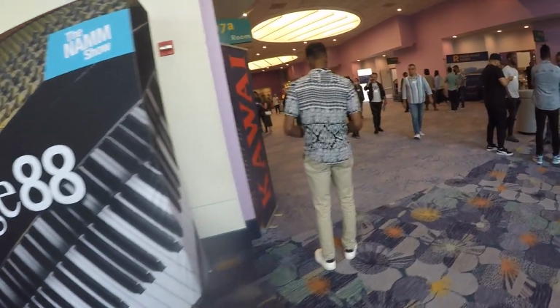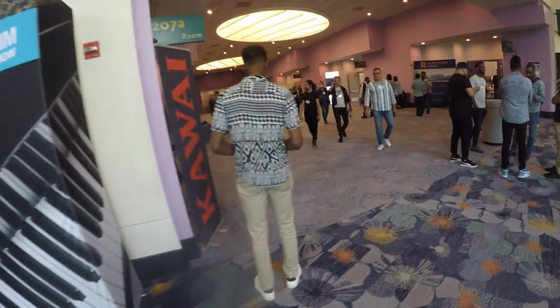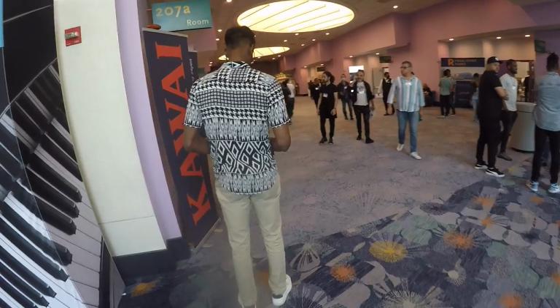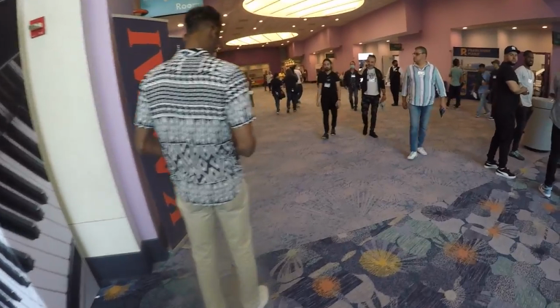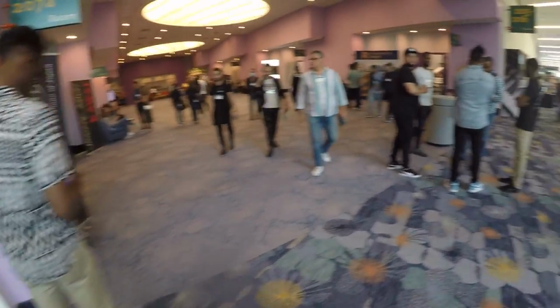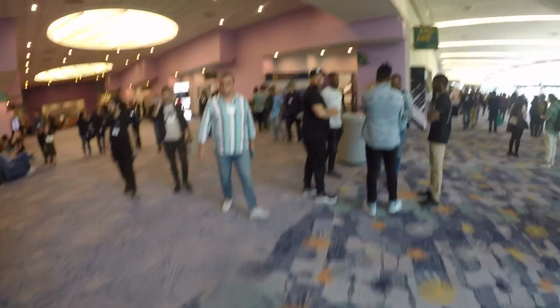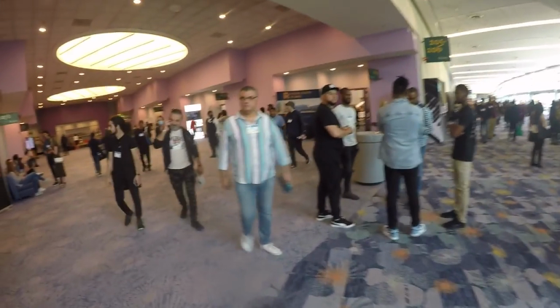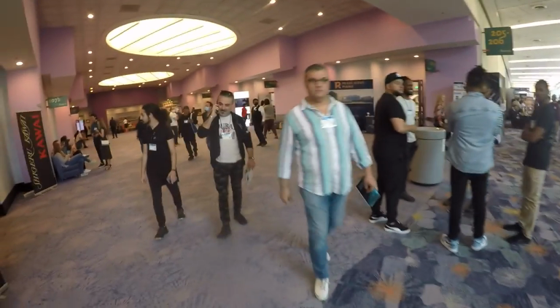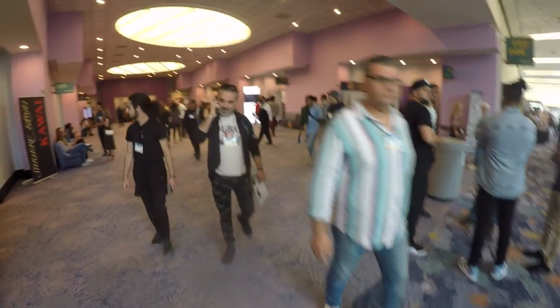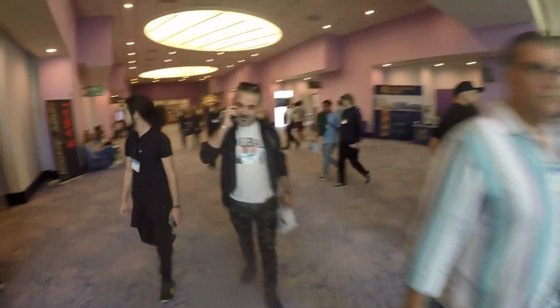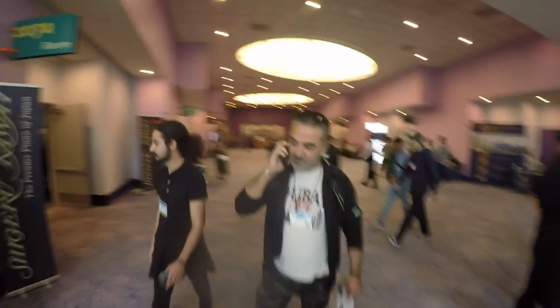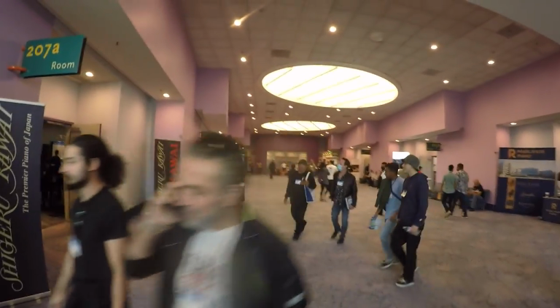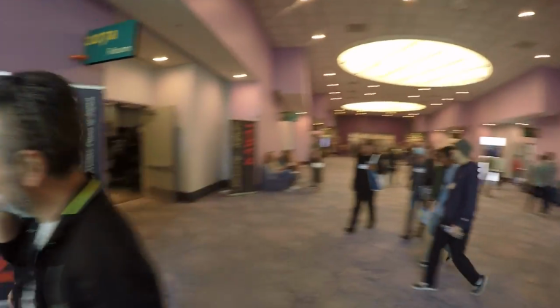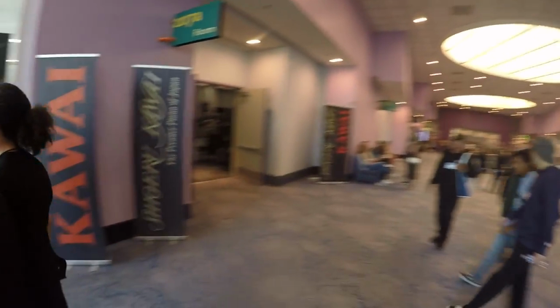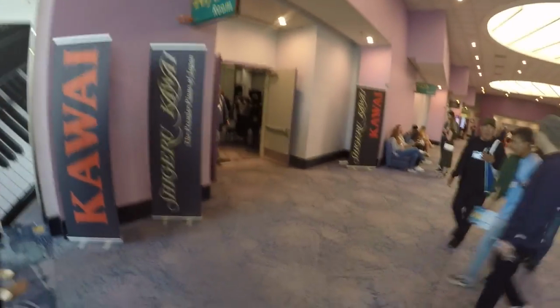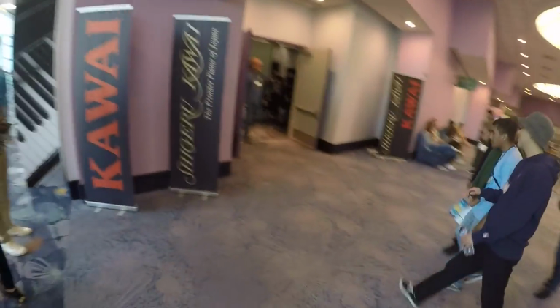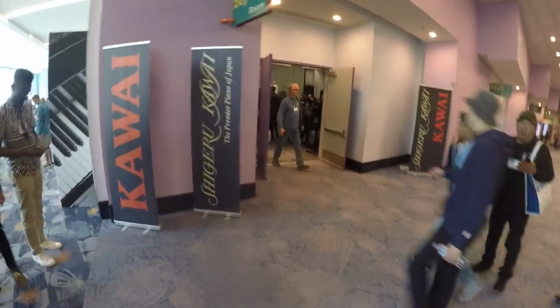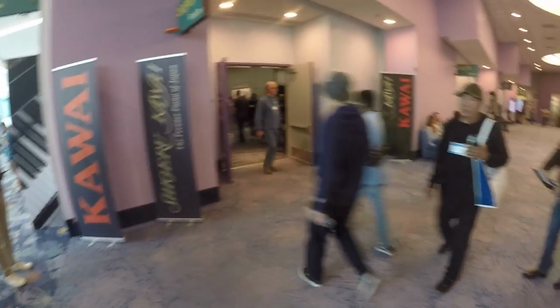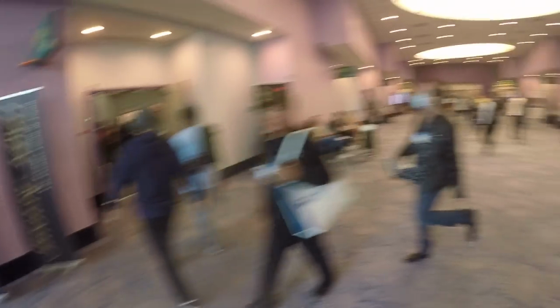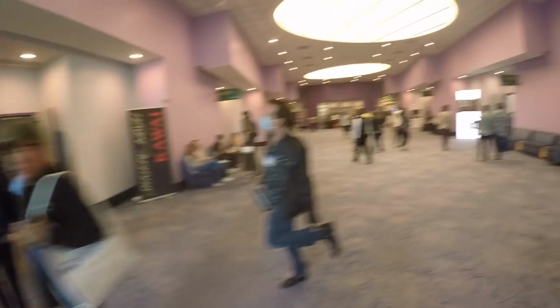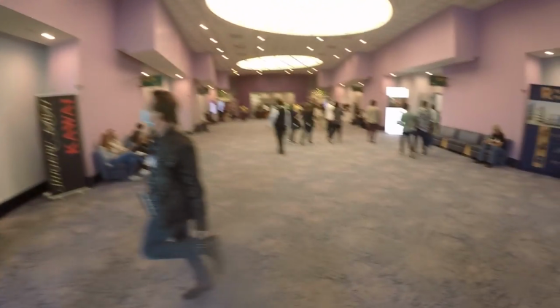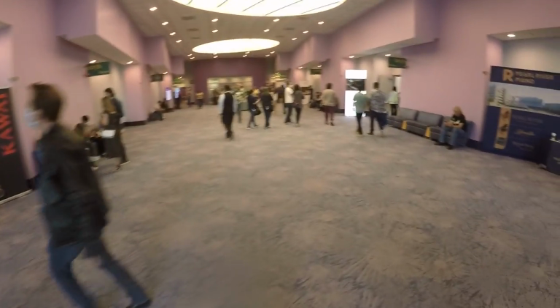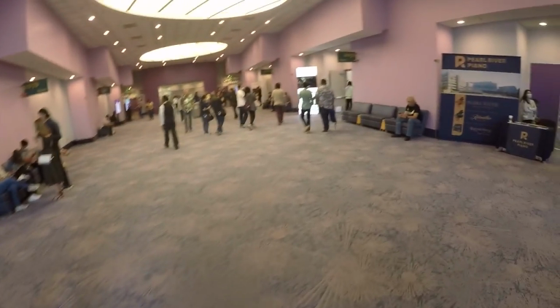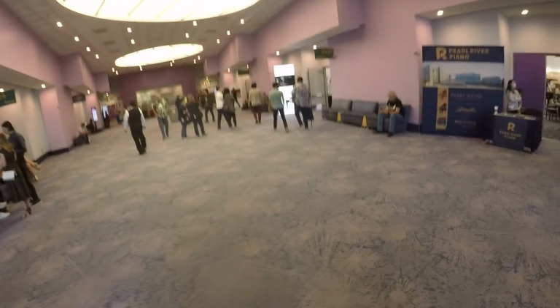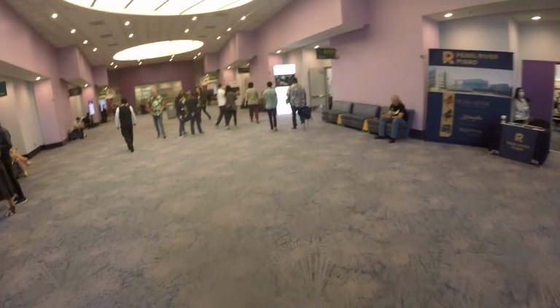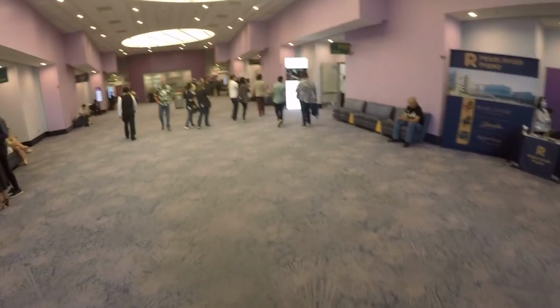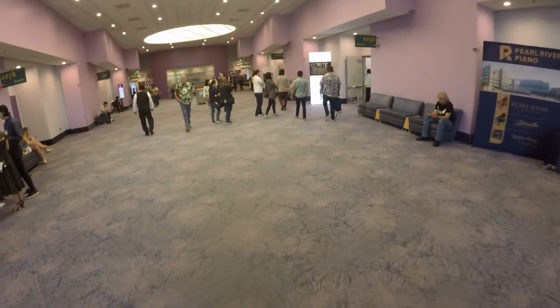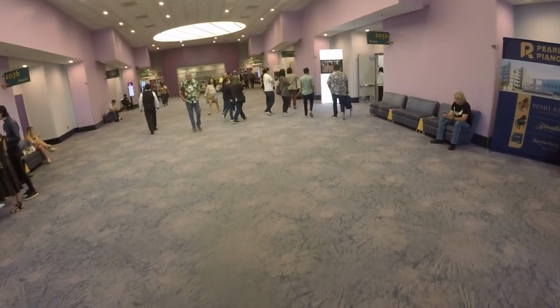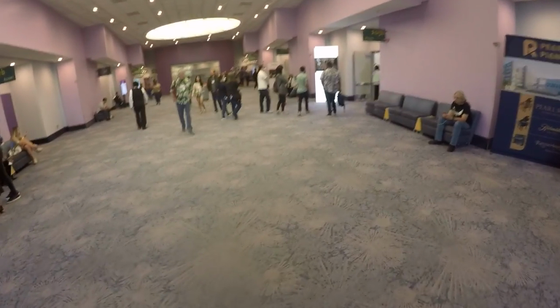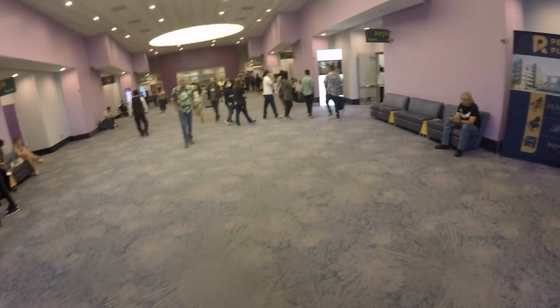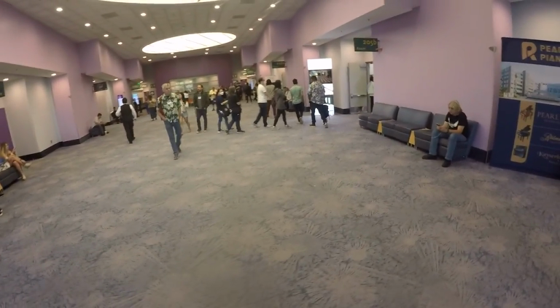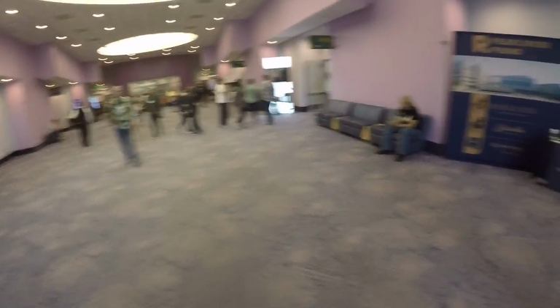So what do you have at the 88 Lounge? You have the Pearl River booth right over there. Right over here you have the Kauai booth. You've got Betstein right over there and Faziole over there. So we're going to be visiting all of them.